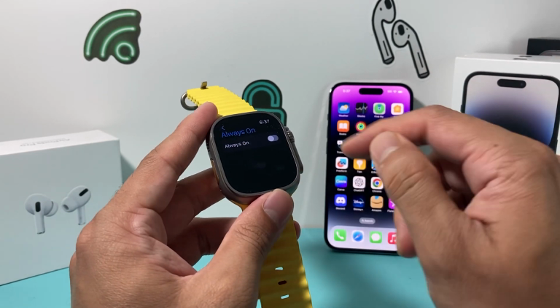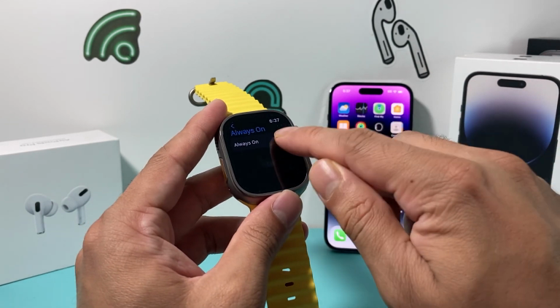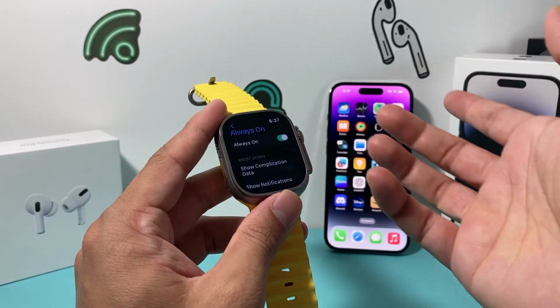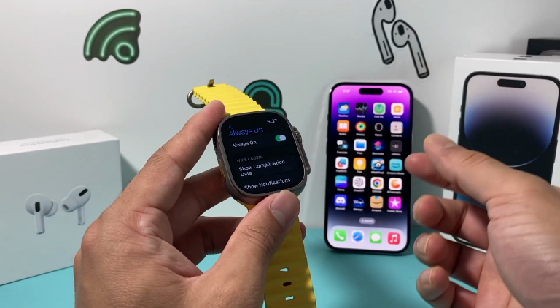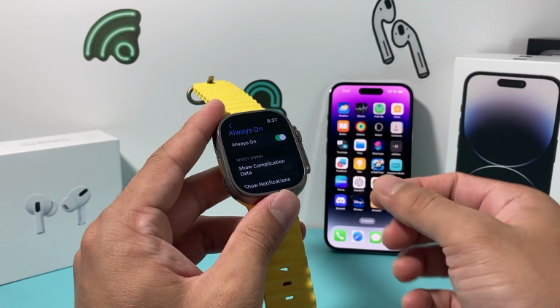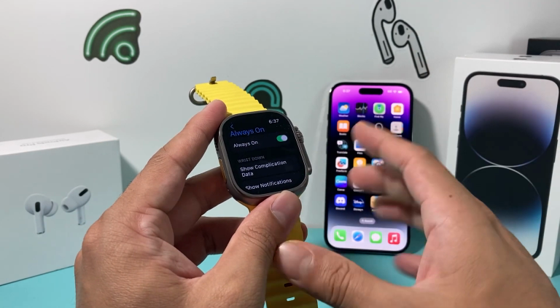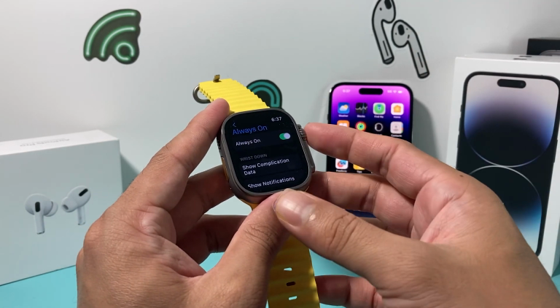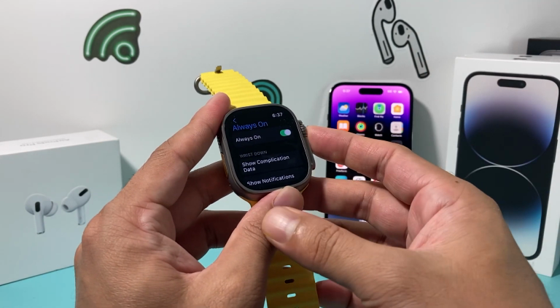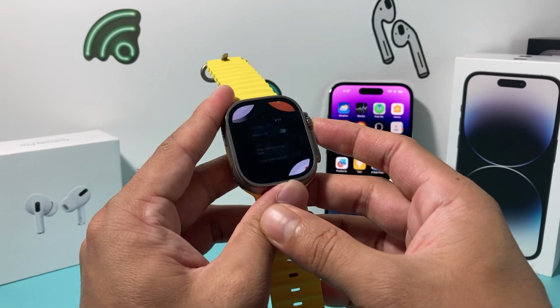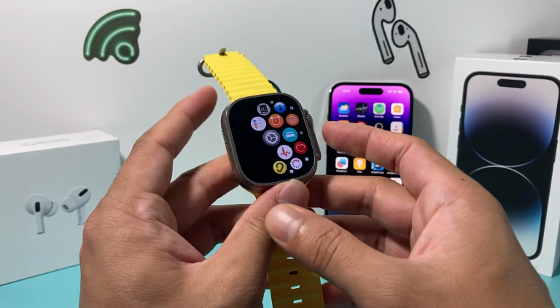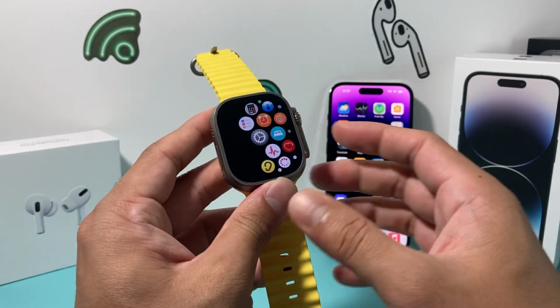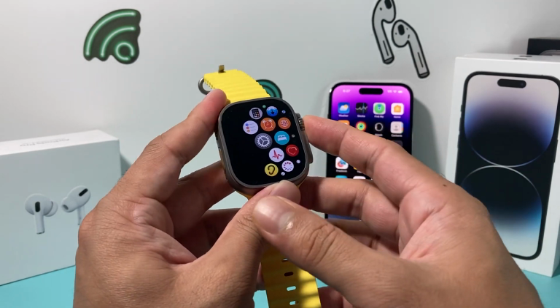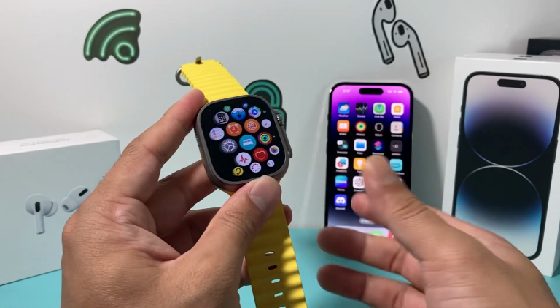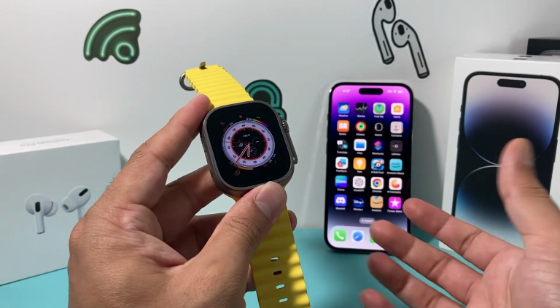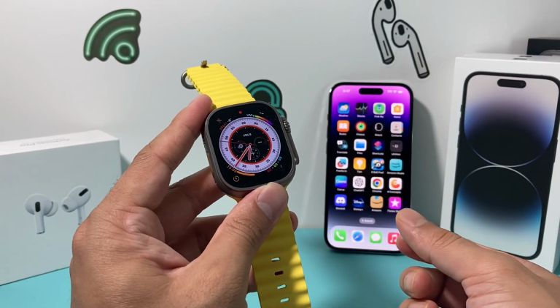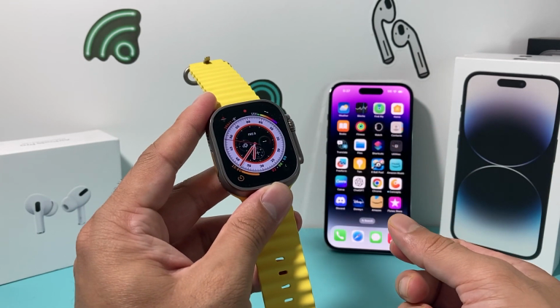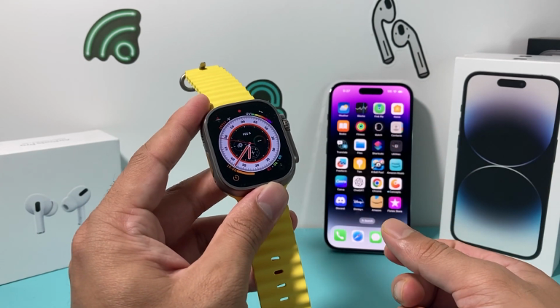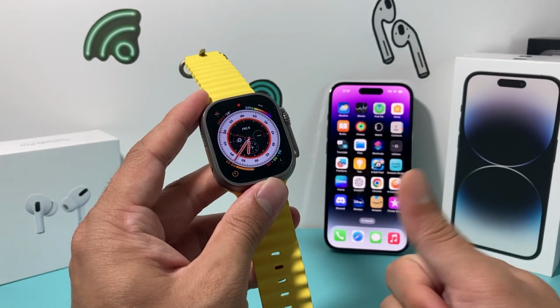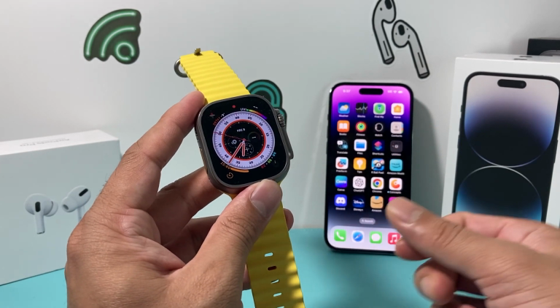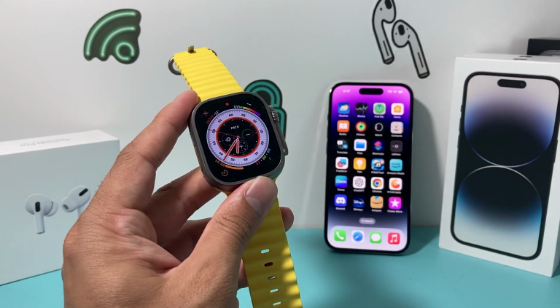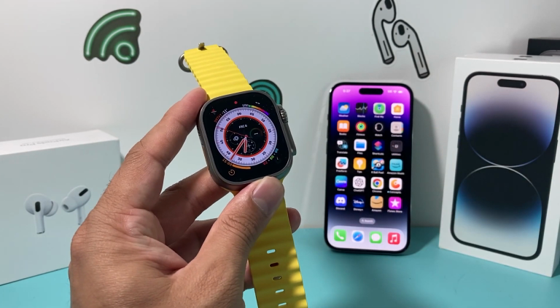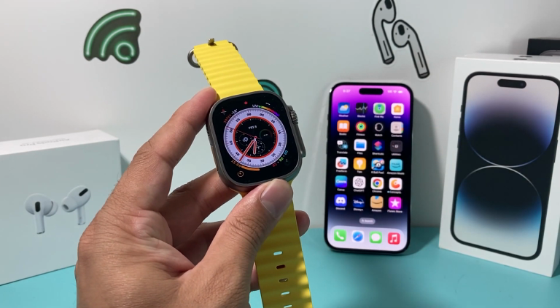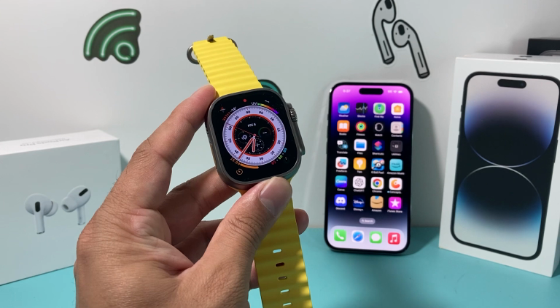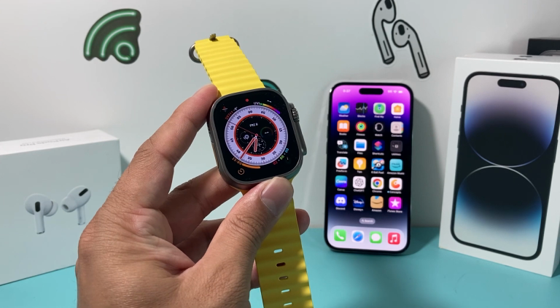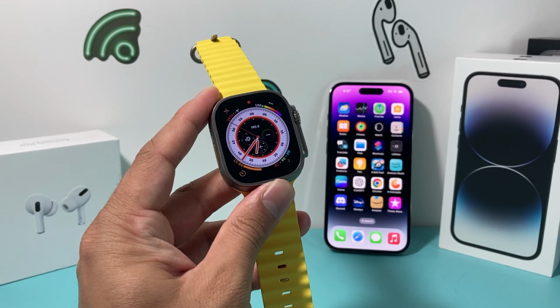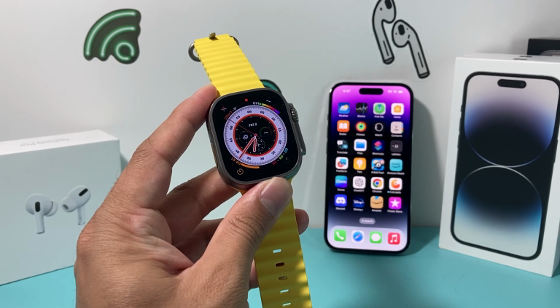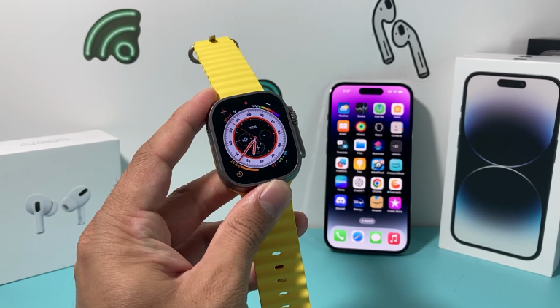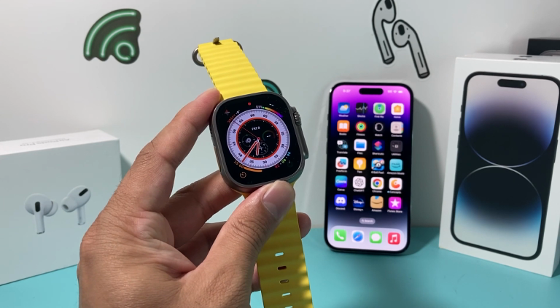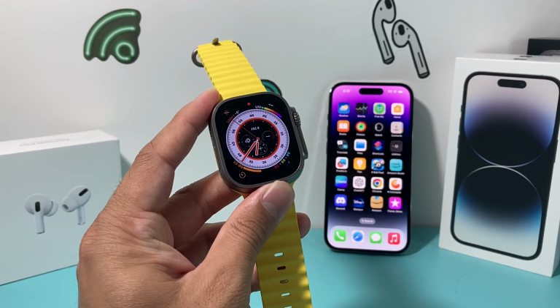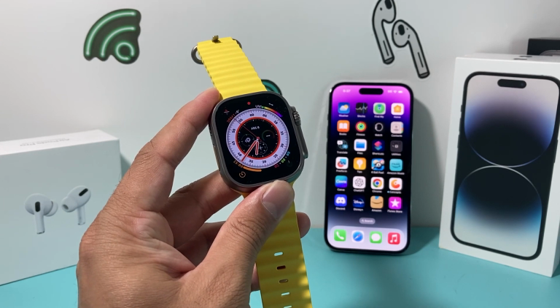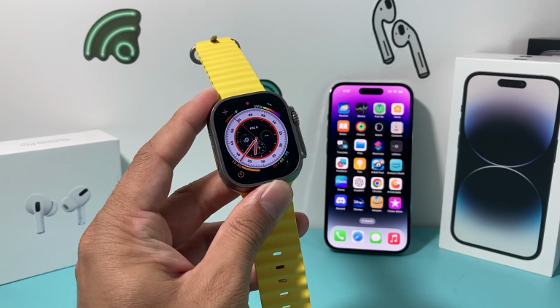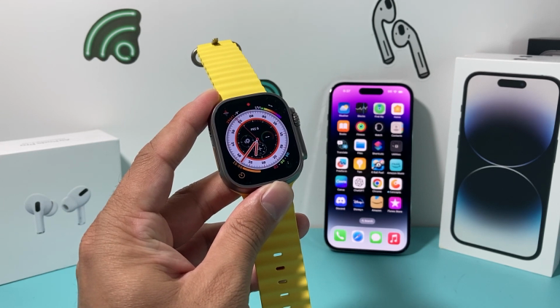And if you want it on, of course, turn it back on. So that's how you turn on and off the always-on feature on your Apple Watch Ultra. I hope this quick little video was helpful. If so, please make sure to hit the like and subscribe button. Thanks for watching guys, see you next time.